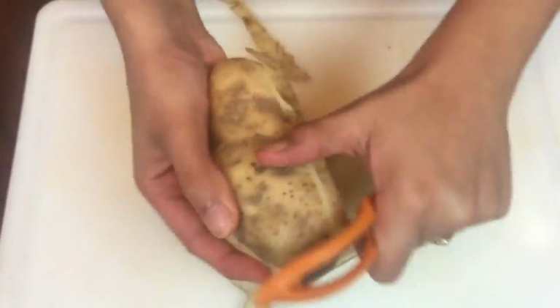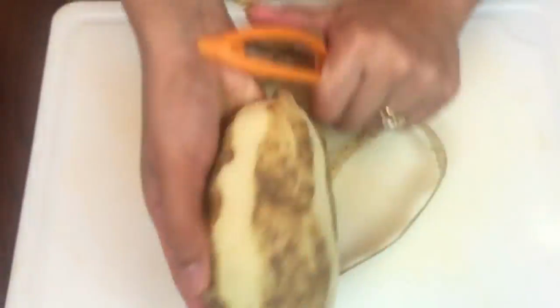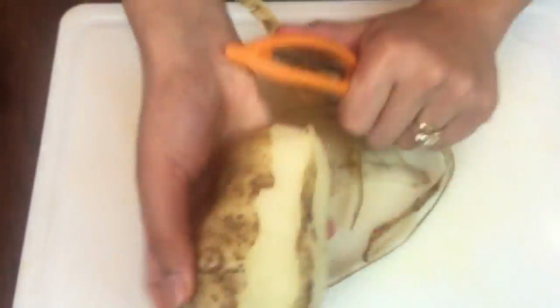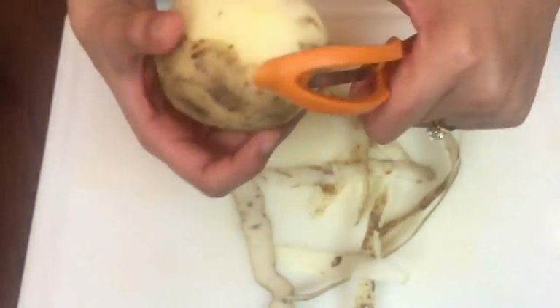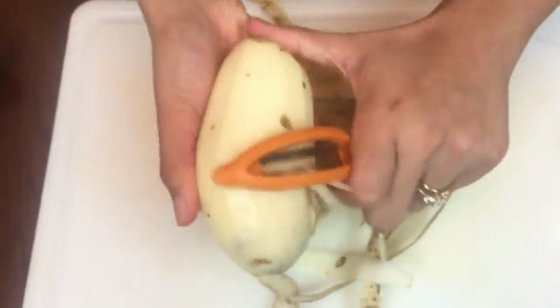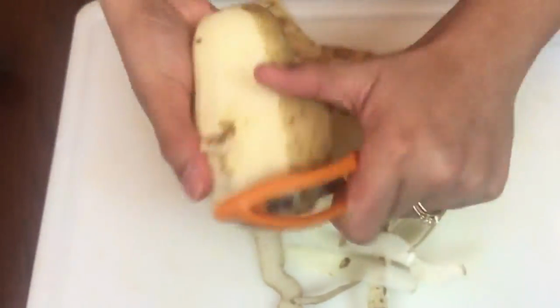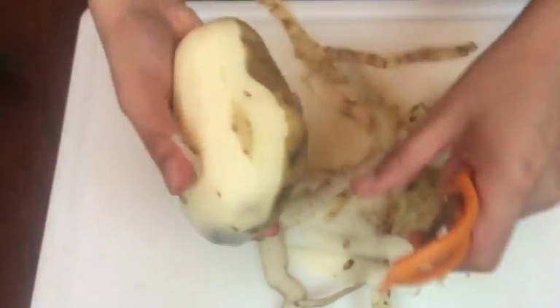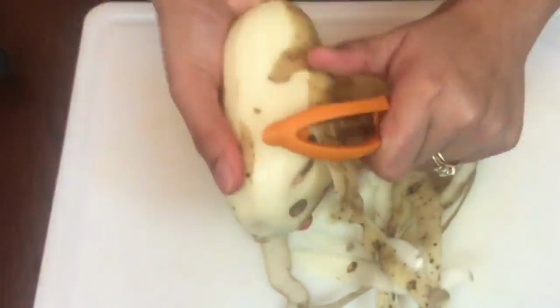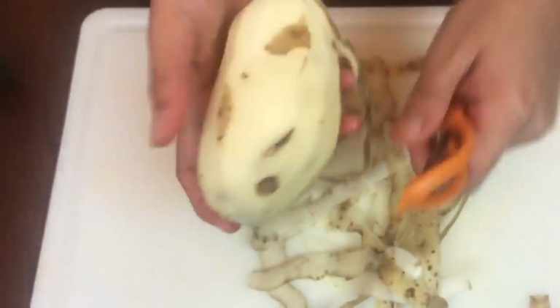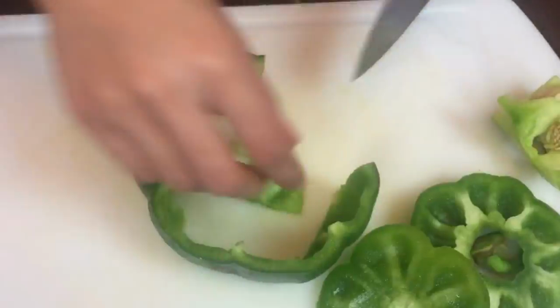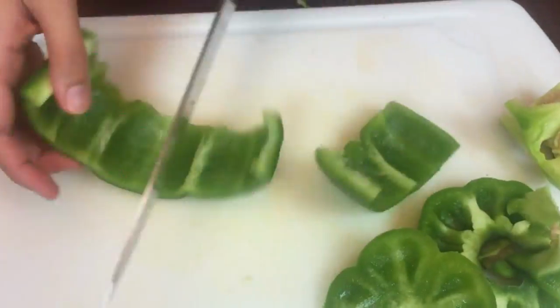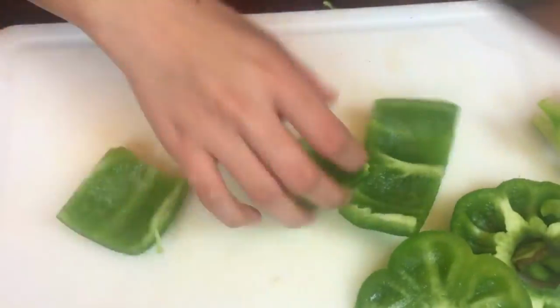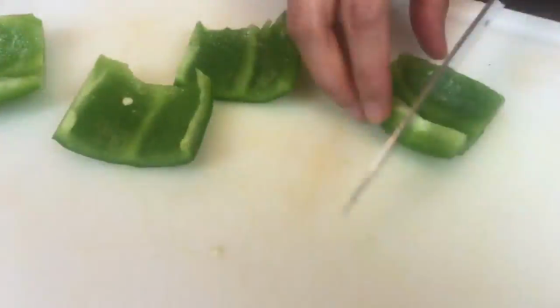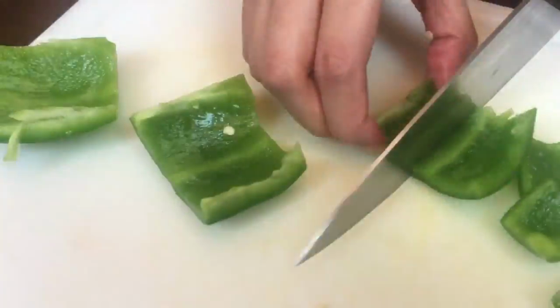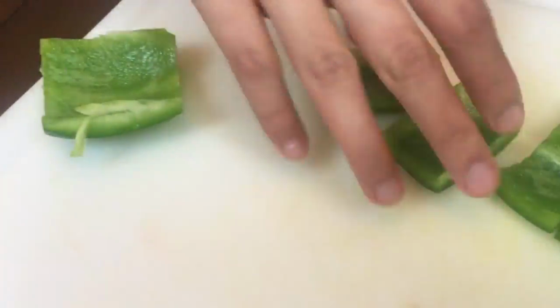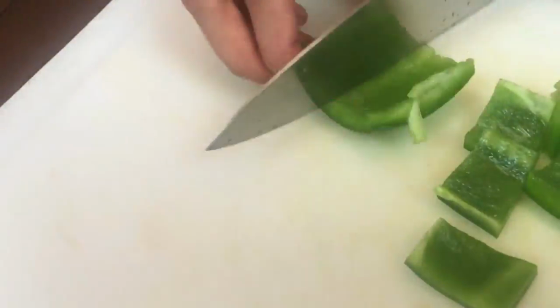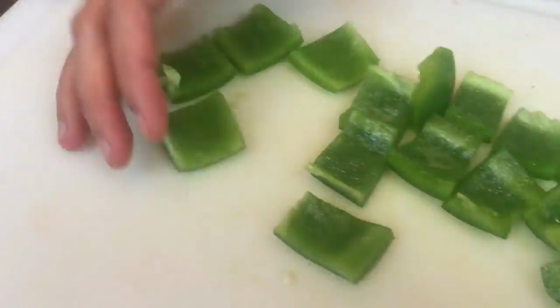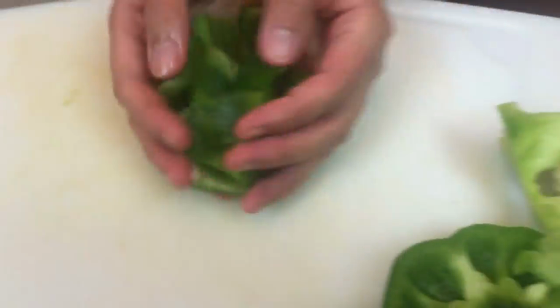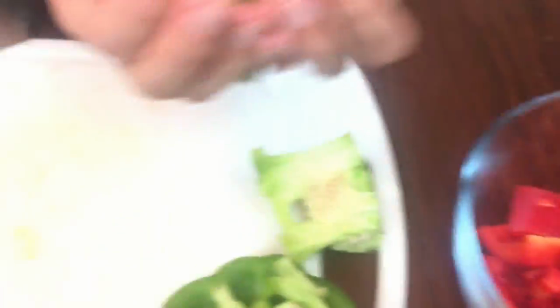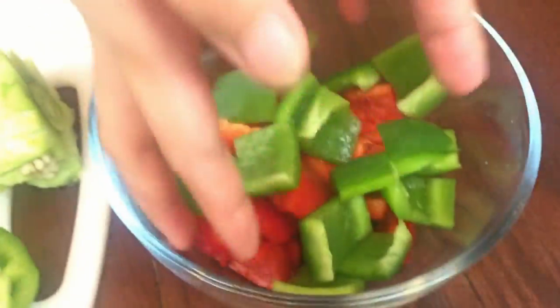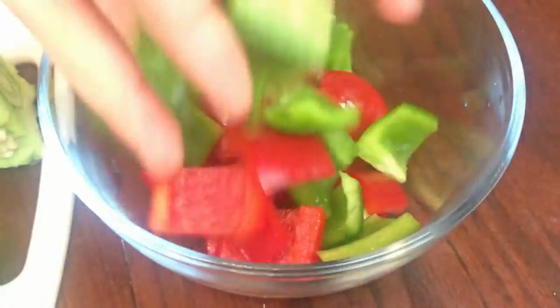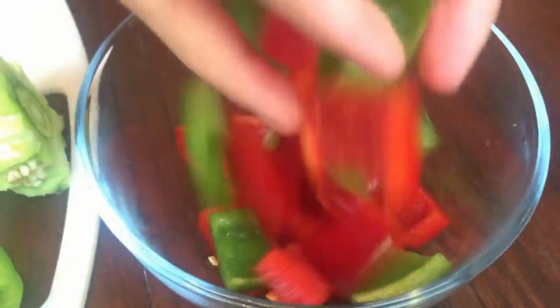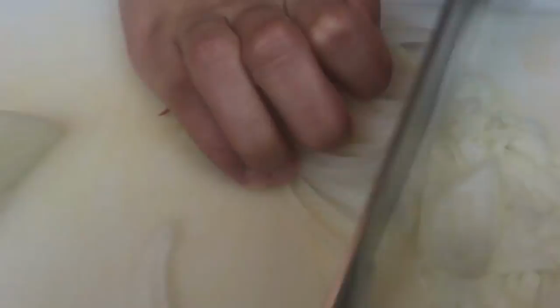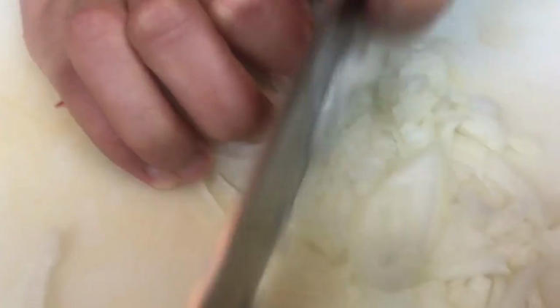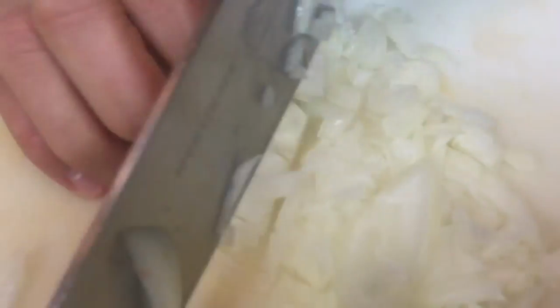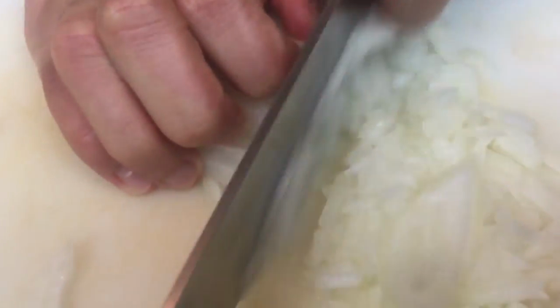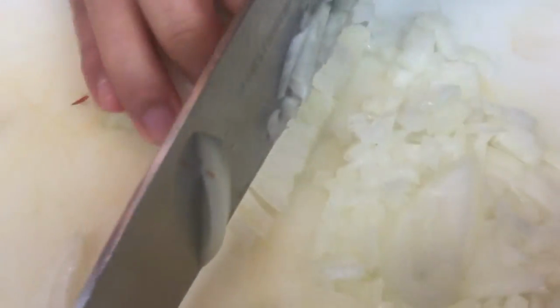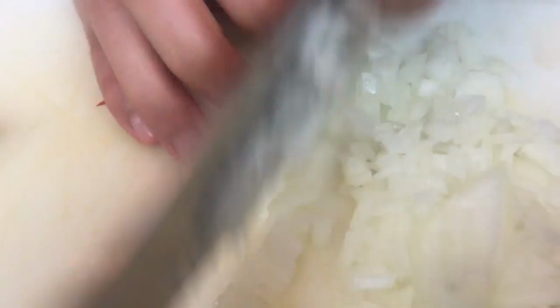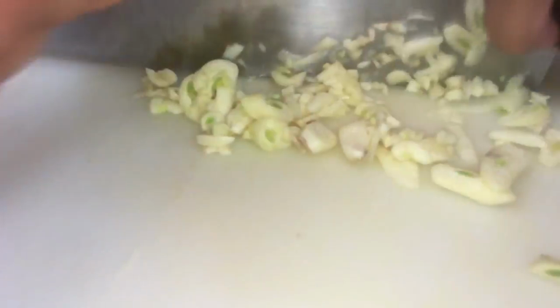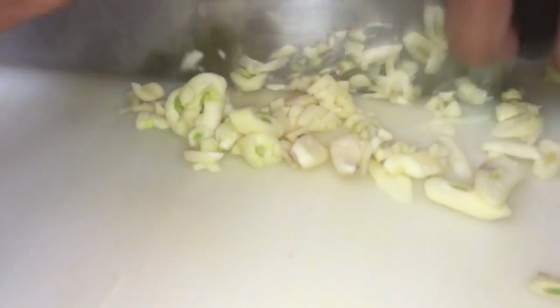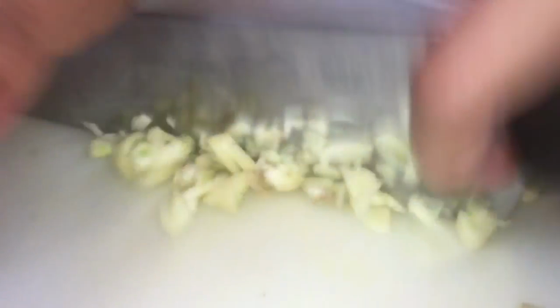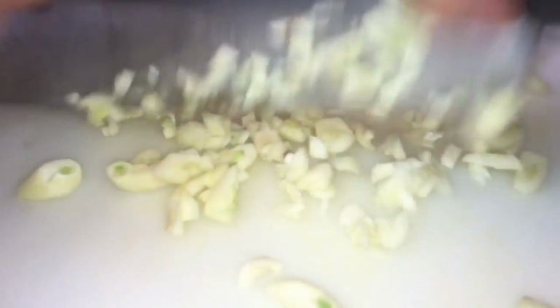Peel the potatoes and cut them into cubes. Then do the same thing for the green and red bell peppers. Chop and mince the onions, and do the same thing for the garlic.